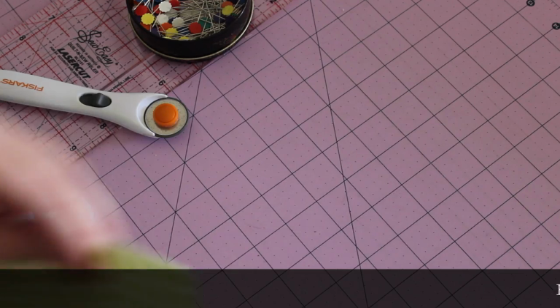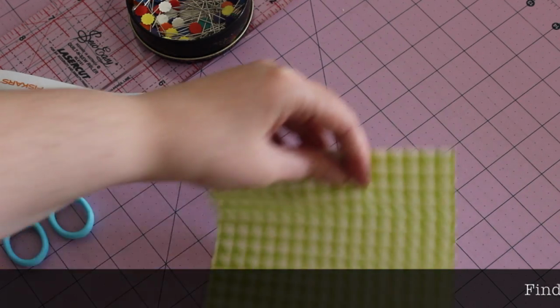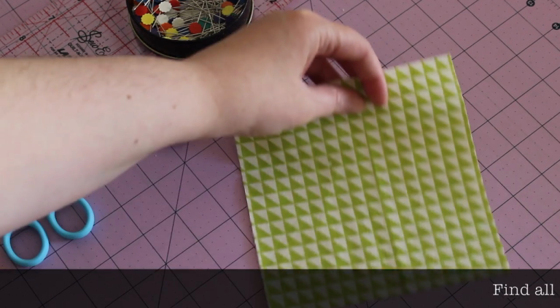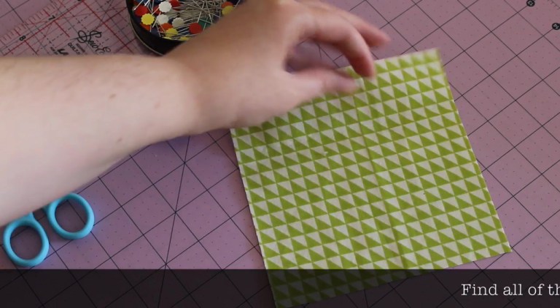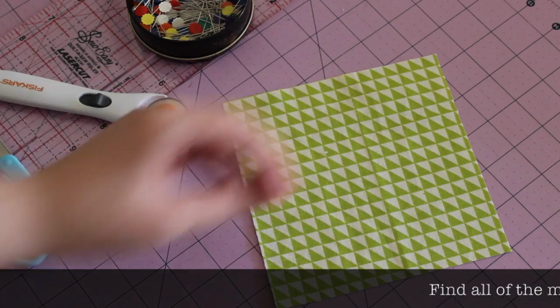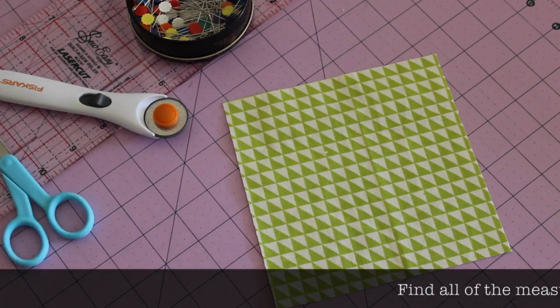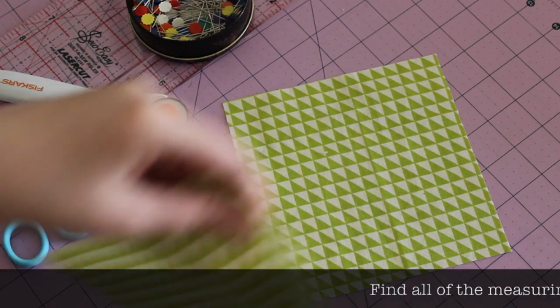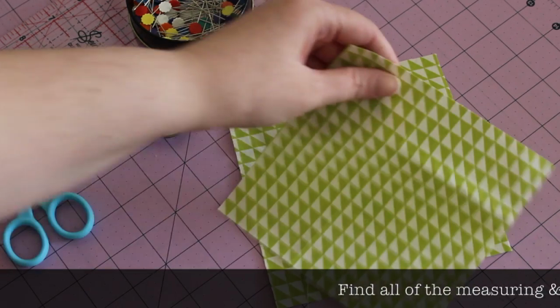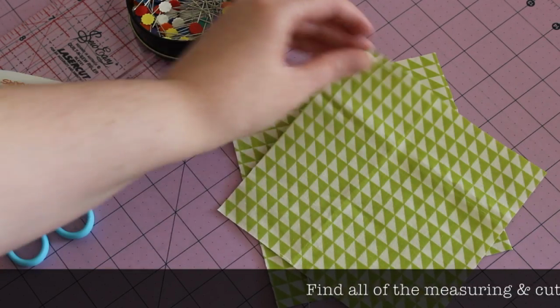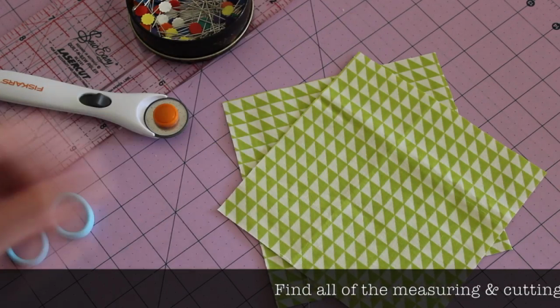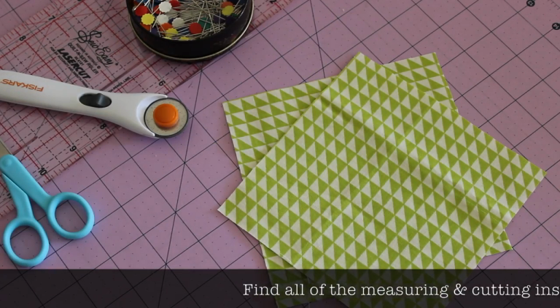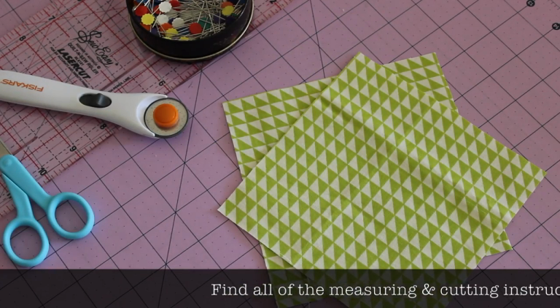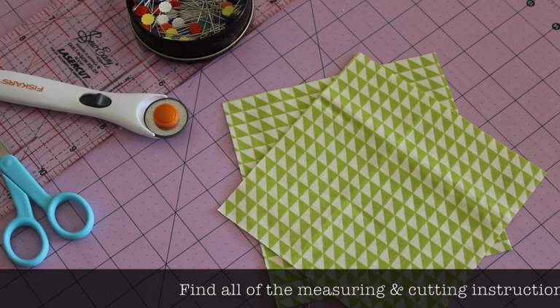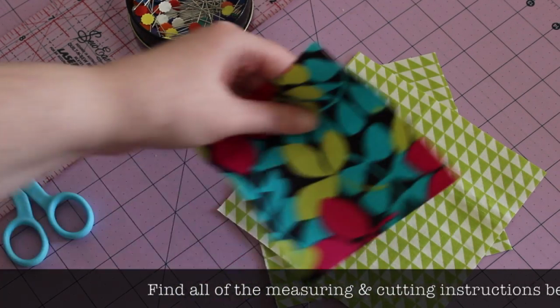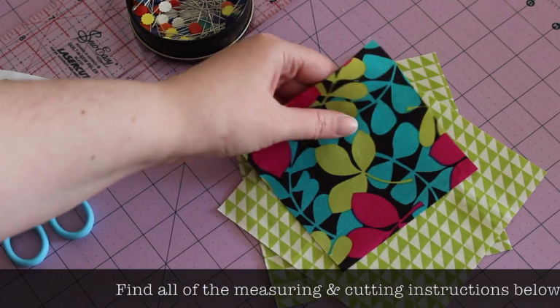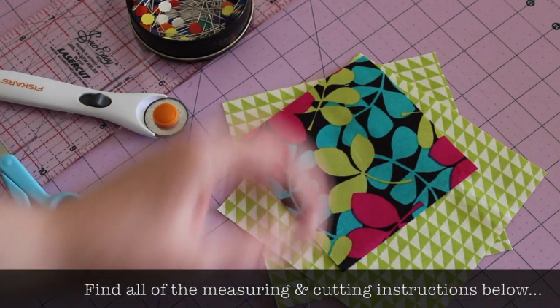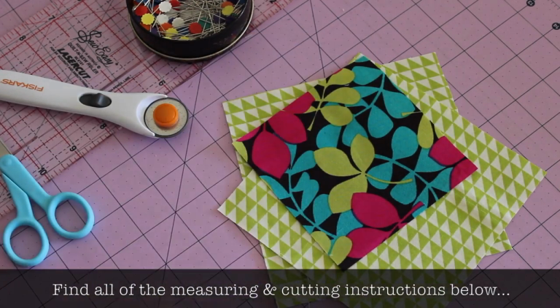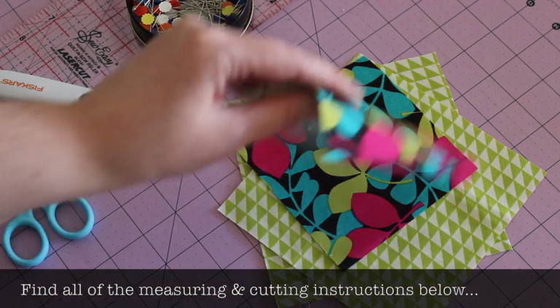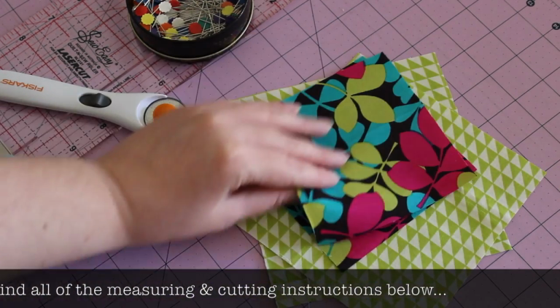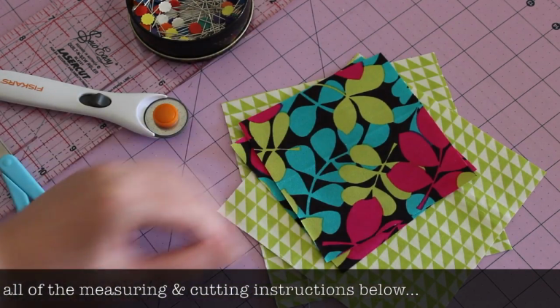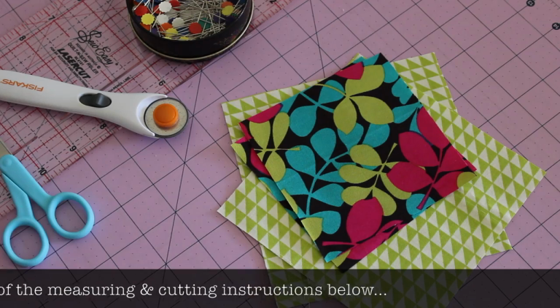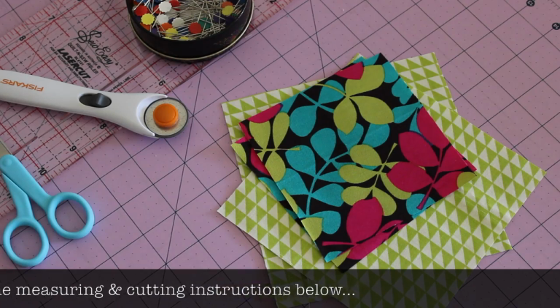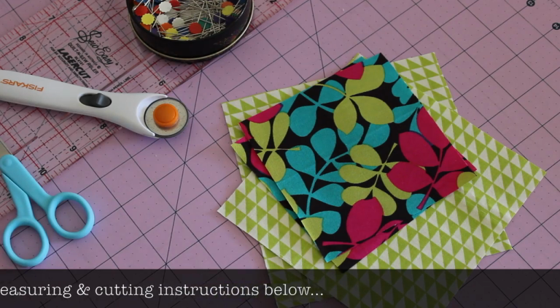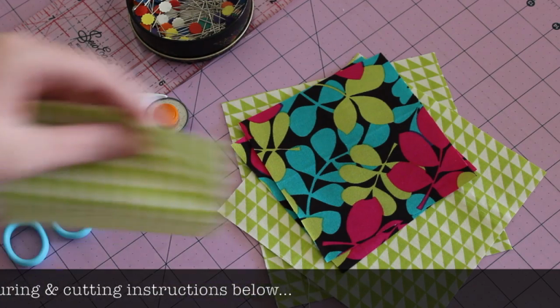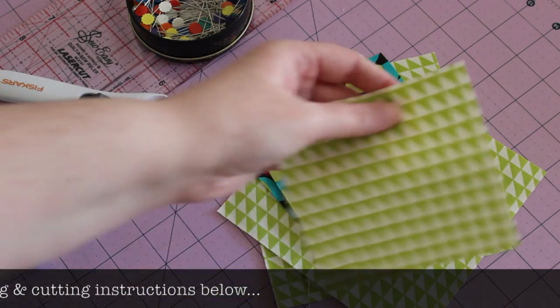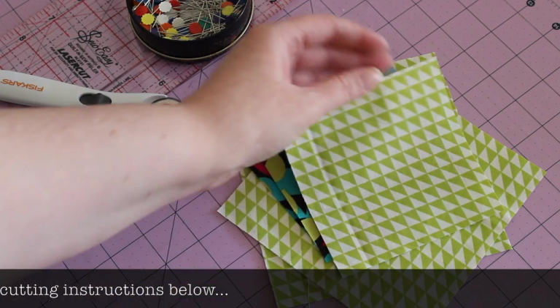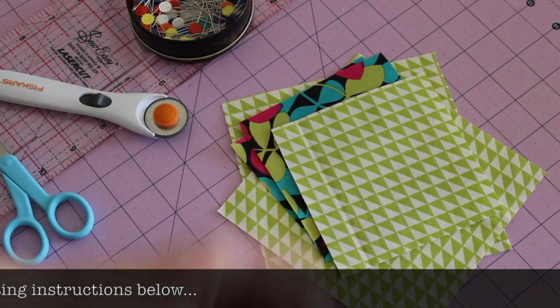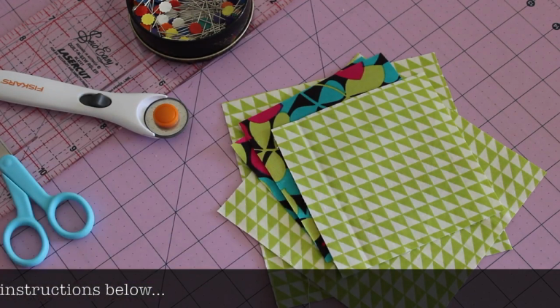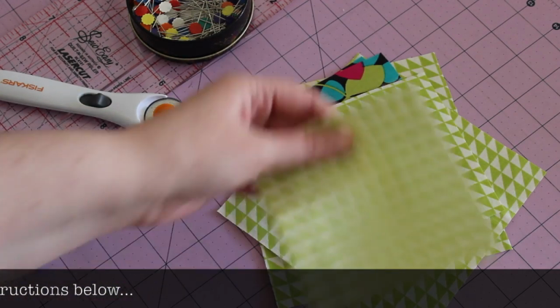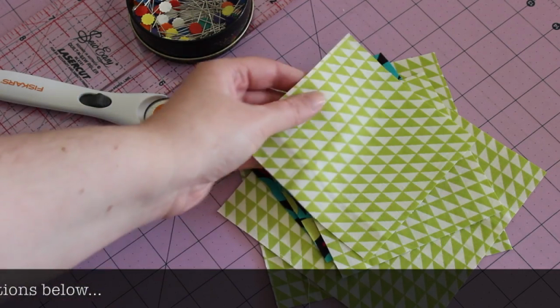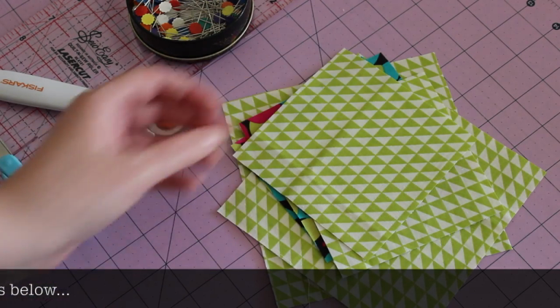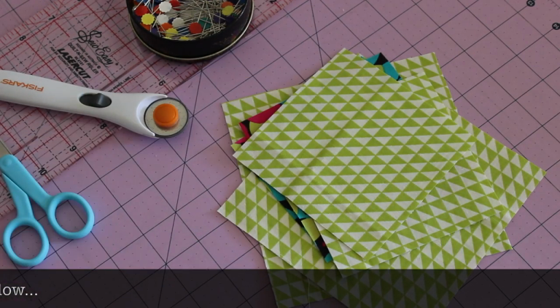Begin by cutting two six inch squares from one of the fabrics for the corners, and then two four and a half inch squares from each fabric for the centre half square triangles.